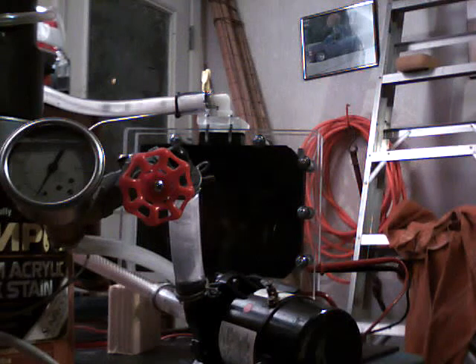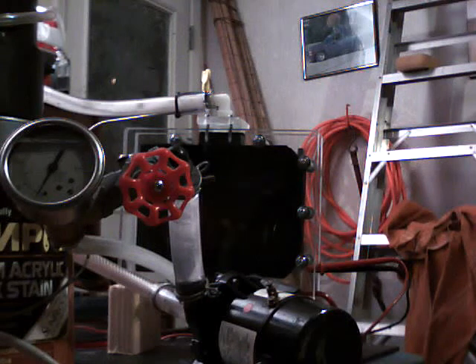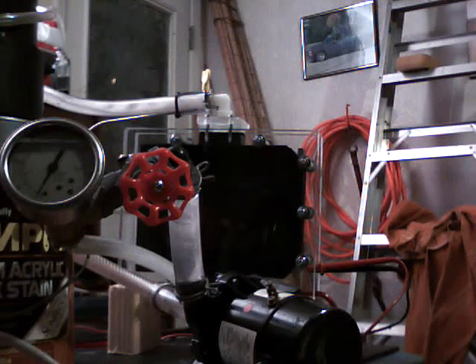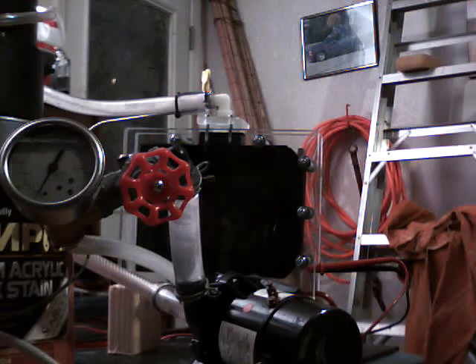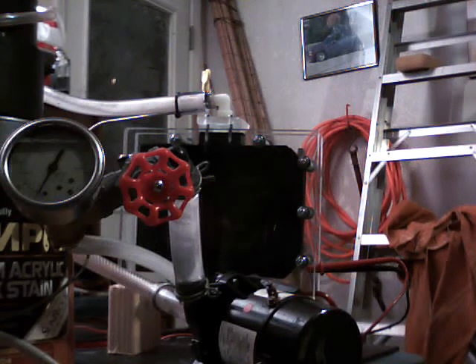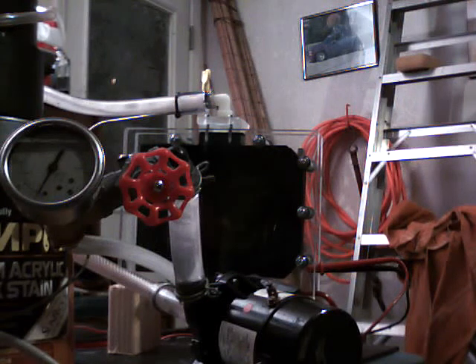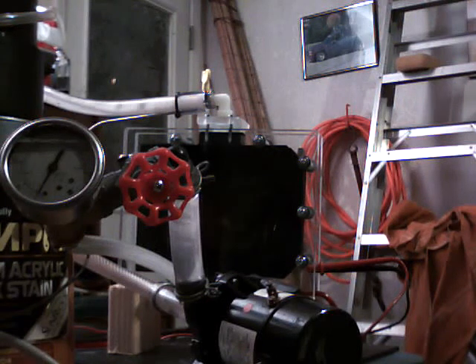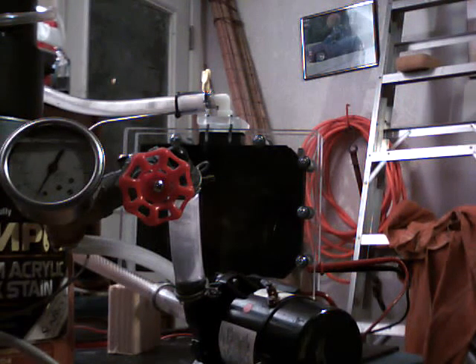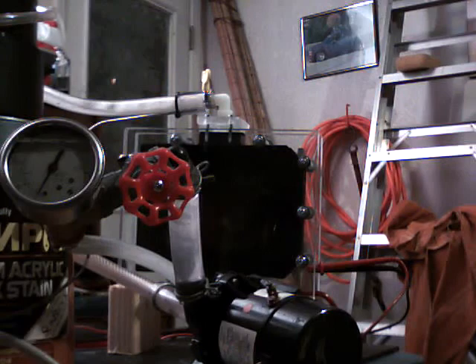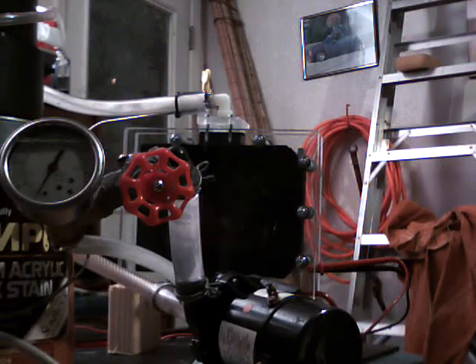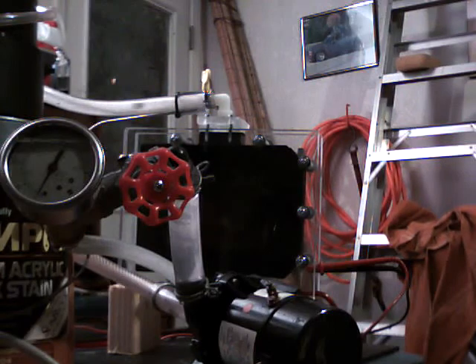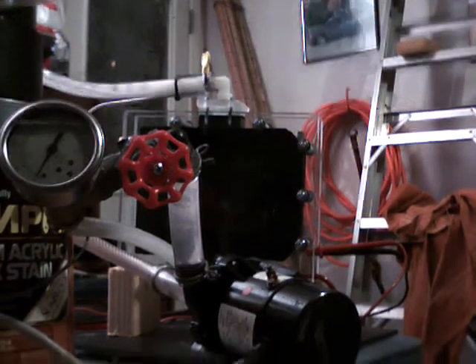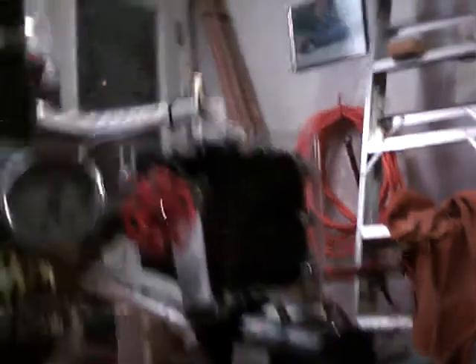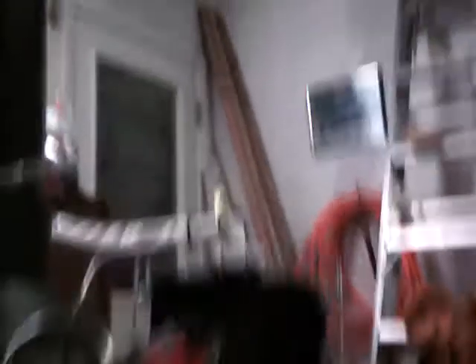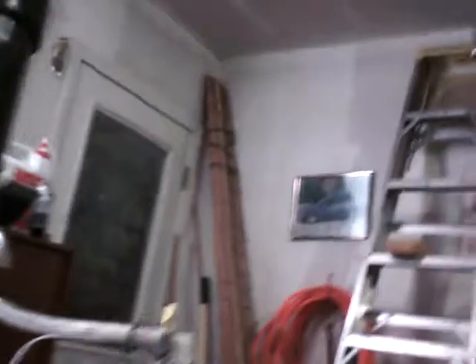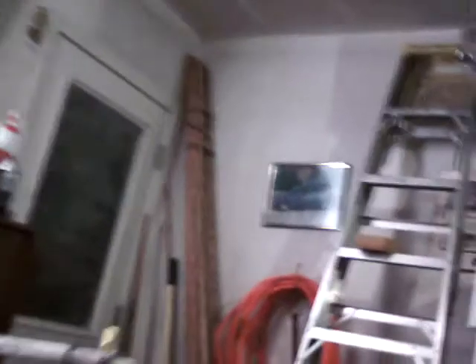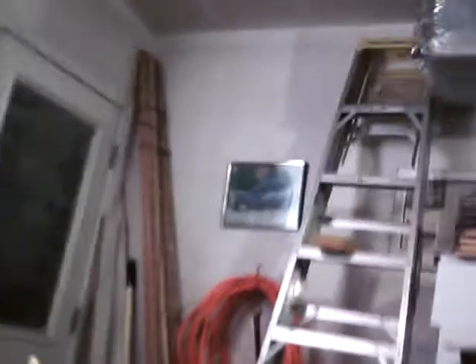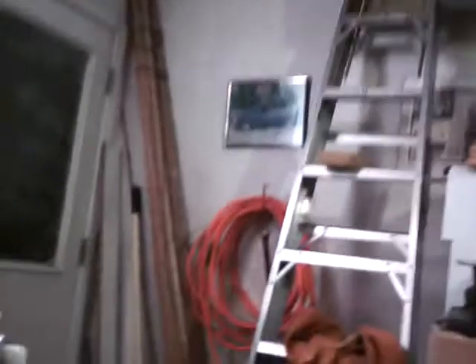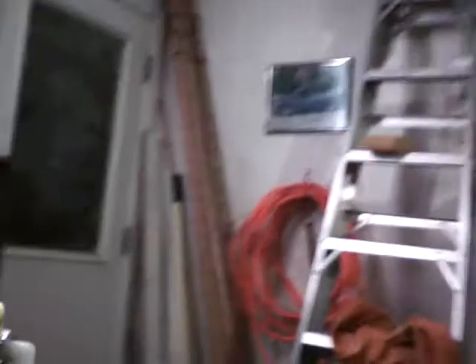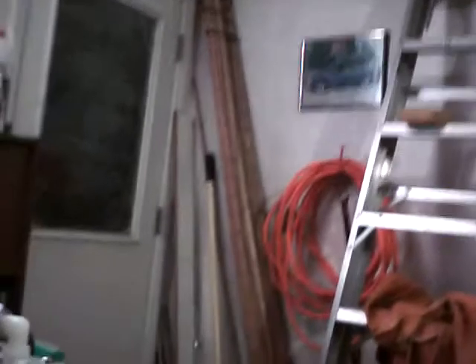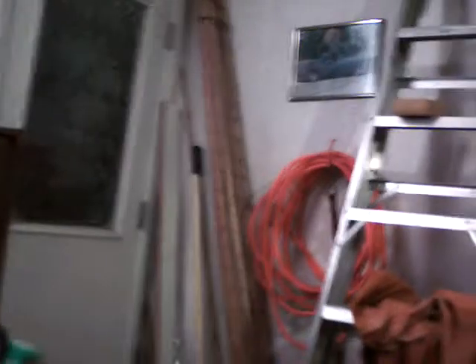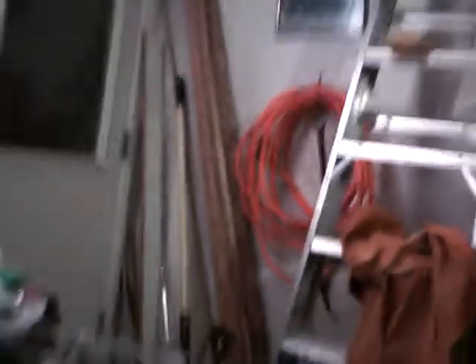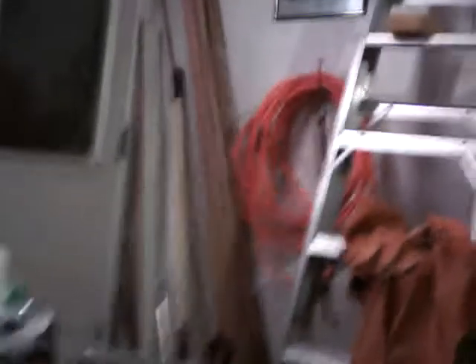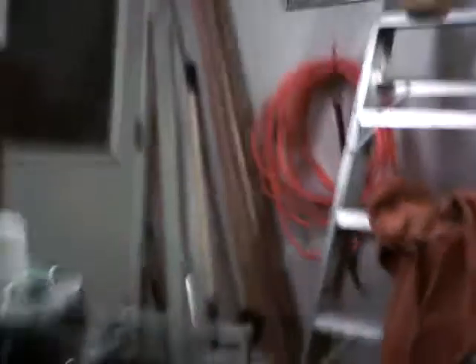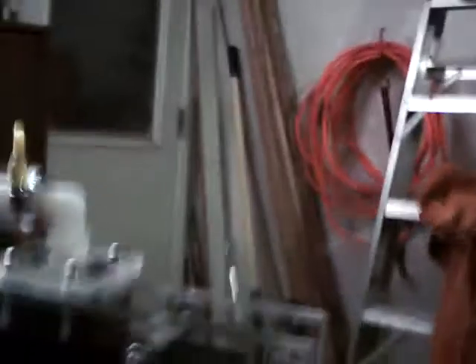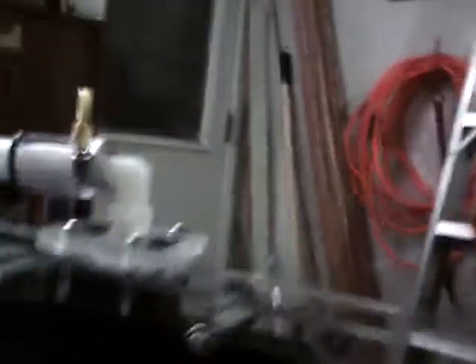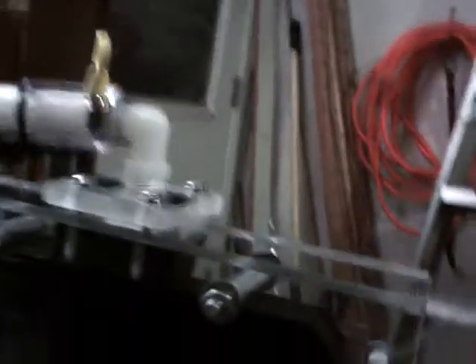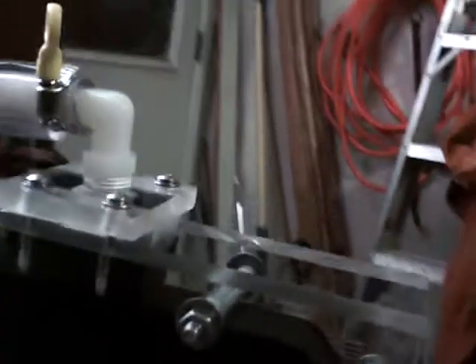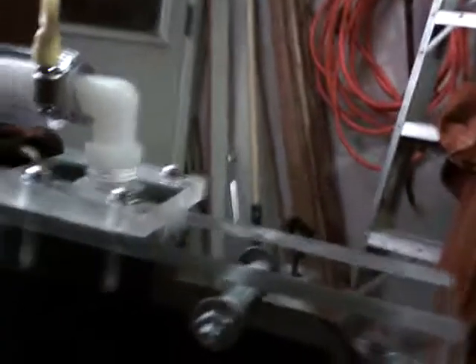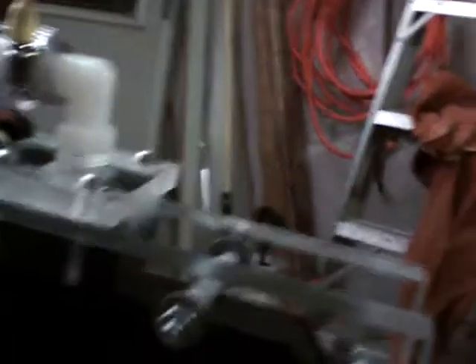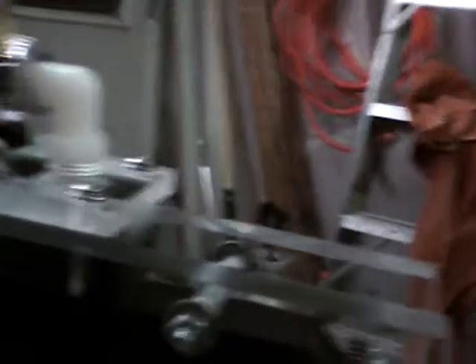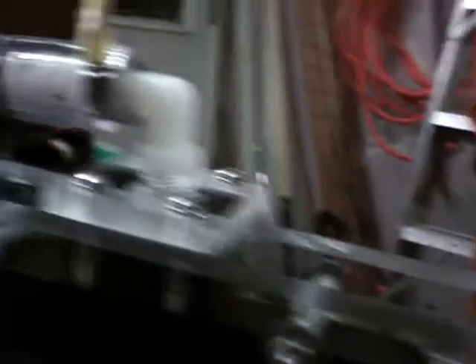I got the cell up and running. I just thought I'd show you guys what's going on with this thing. You can see I got it up and running. I got a manifold there on the top. Hopefully you can see it running.